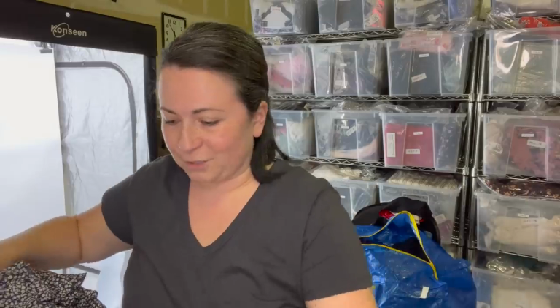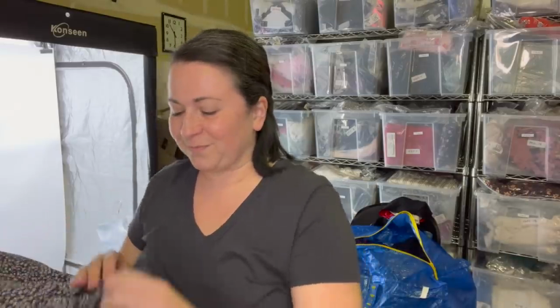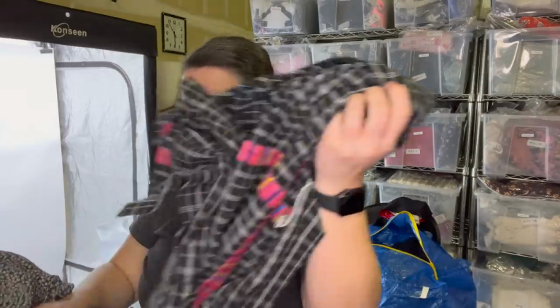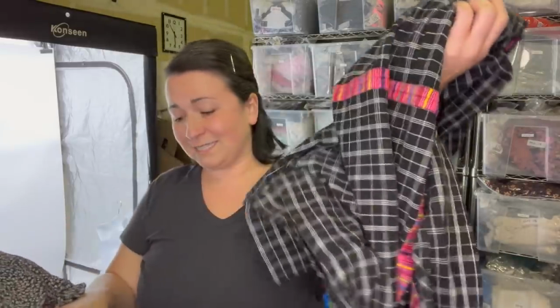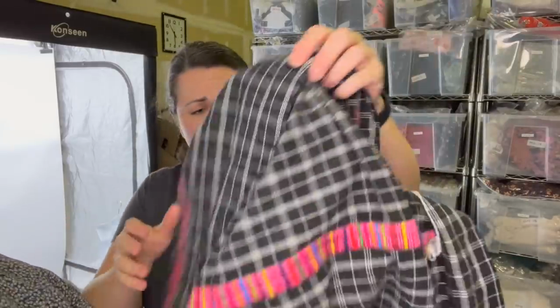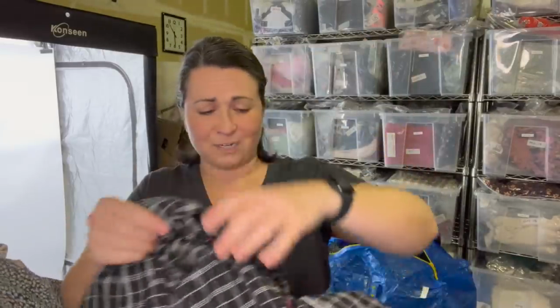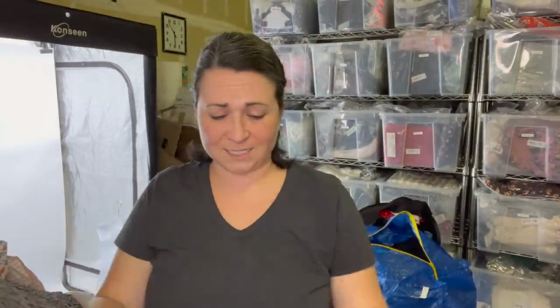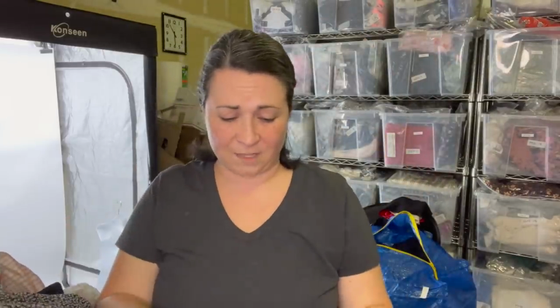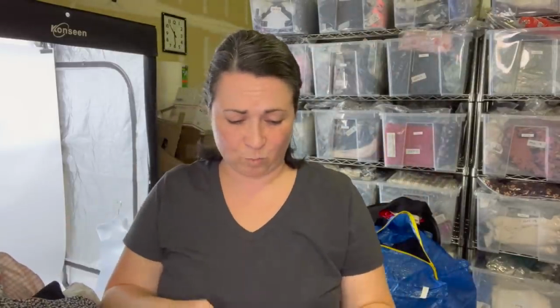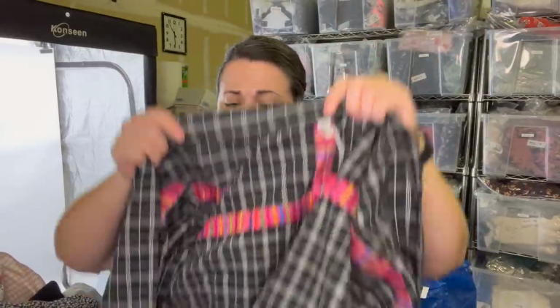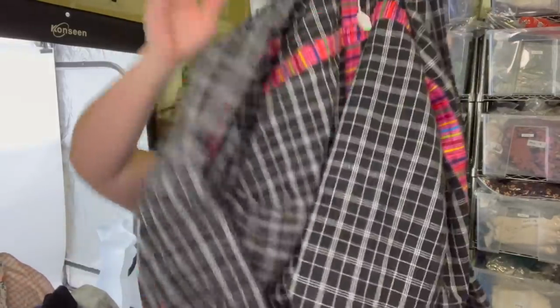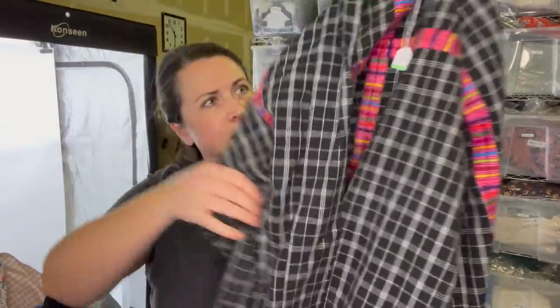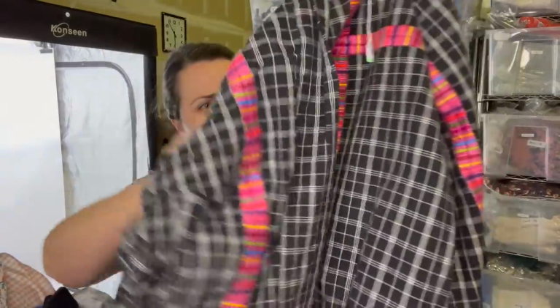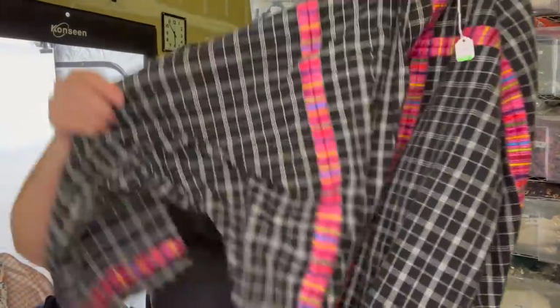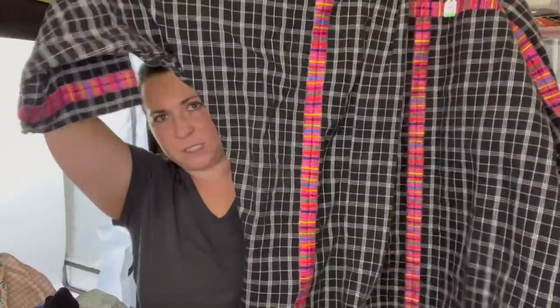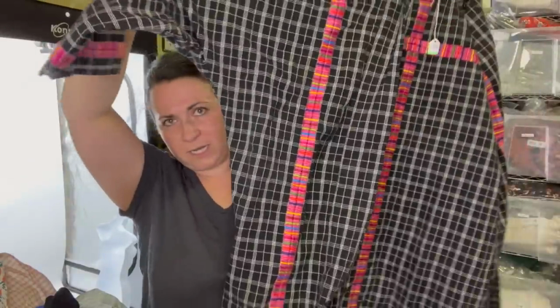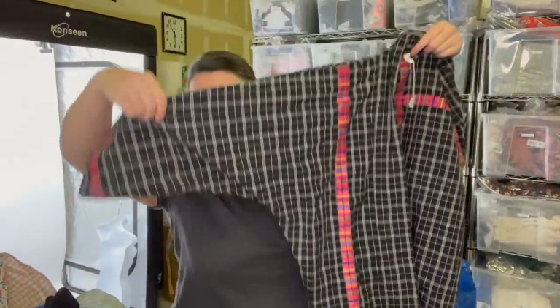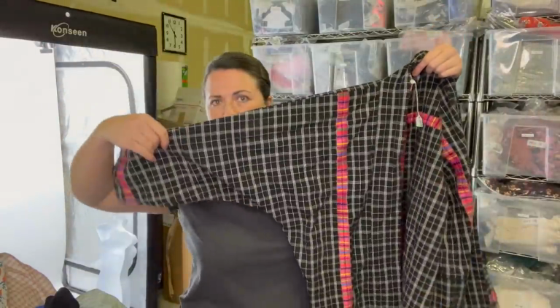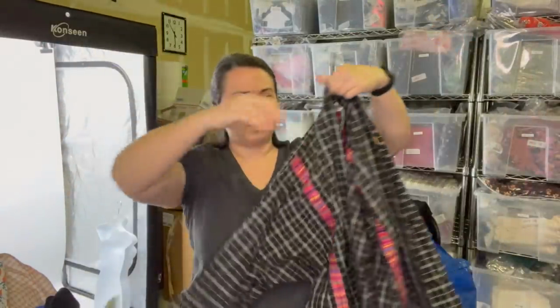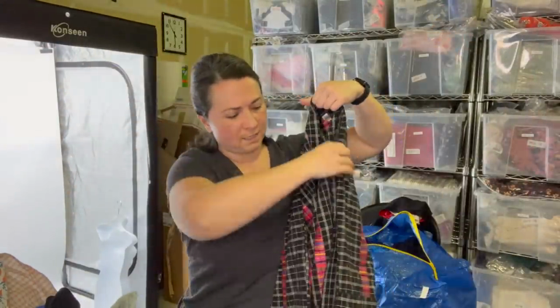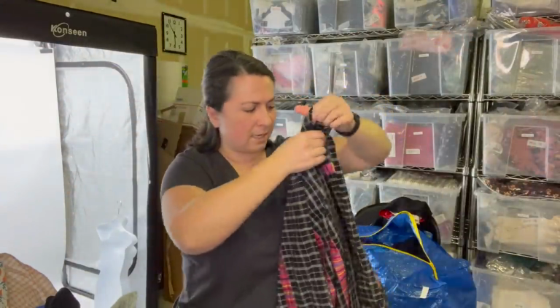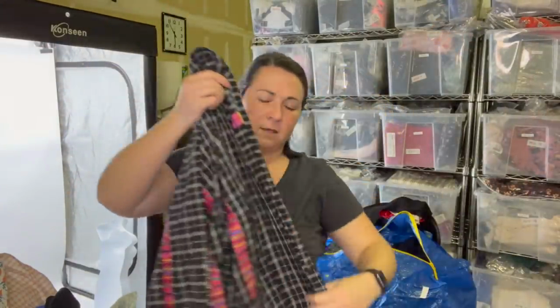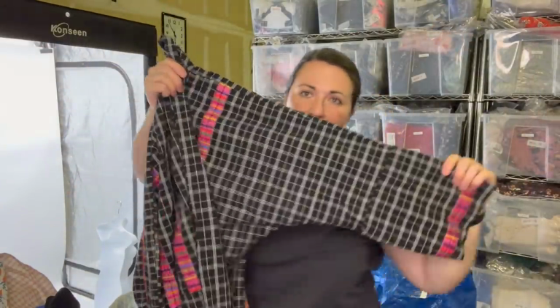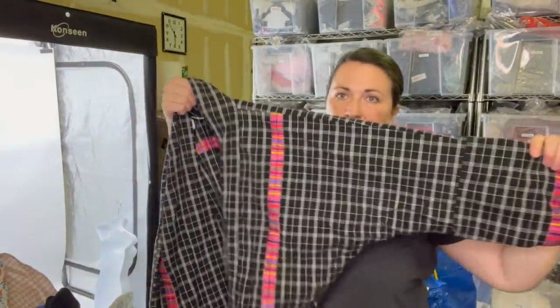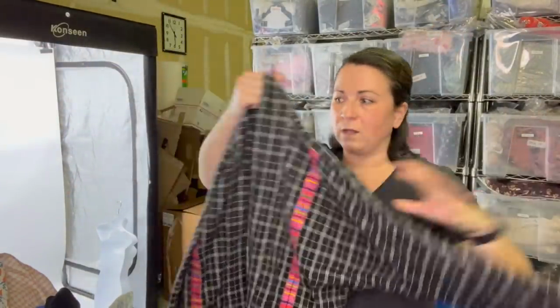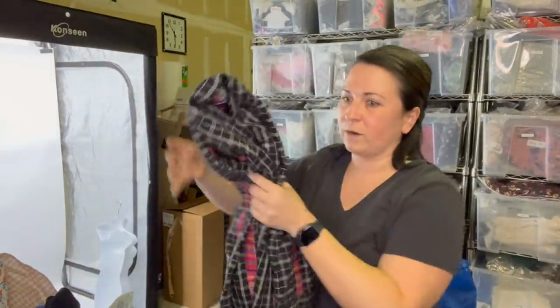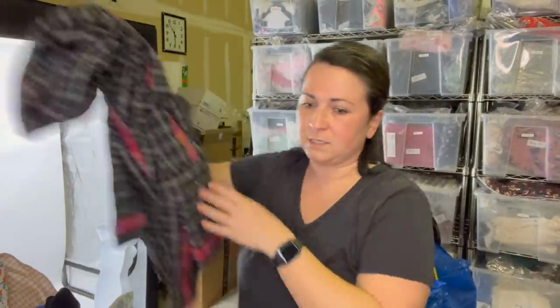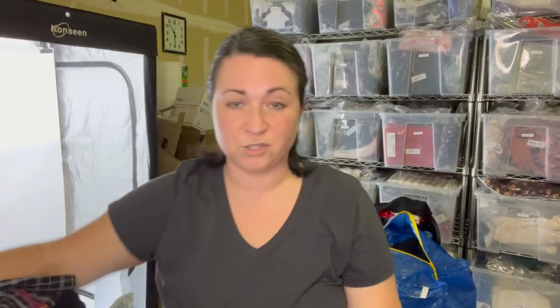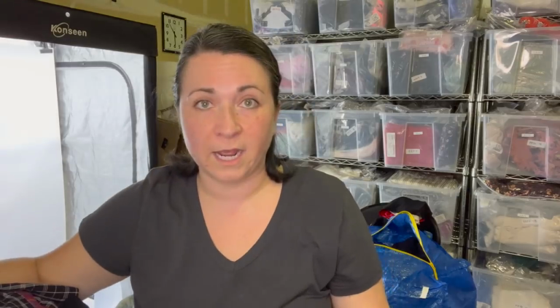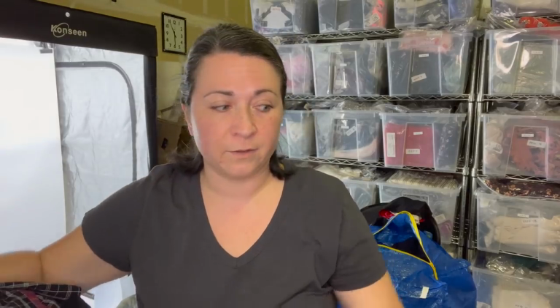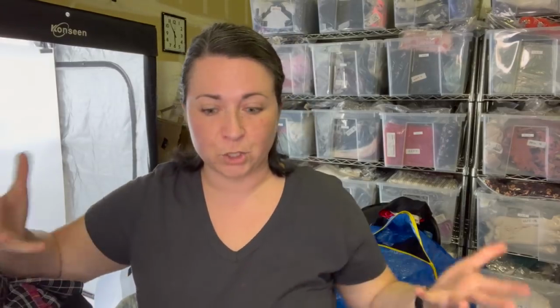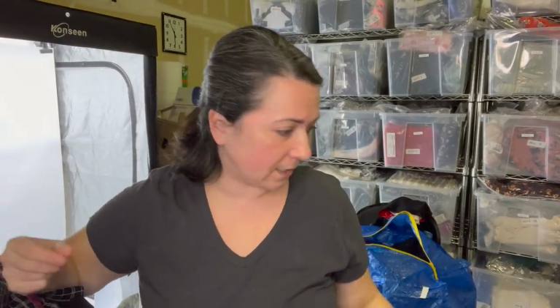This jacket actually doesn't have any branding on it, but I just thought it's very 'art to wear,' which is an aesthetic, and I thought it would do well. Art to wear pieces can usually get a high return on investment.